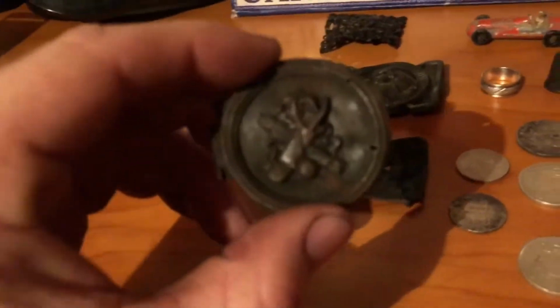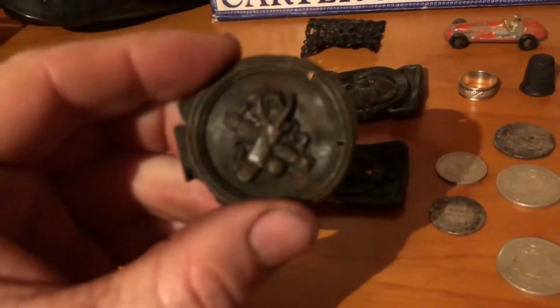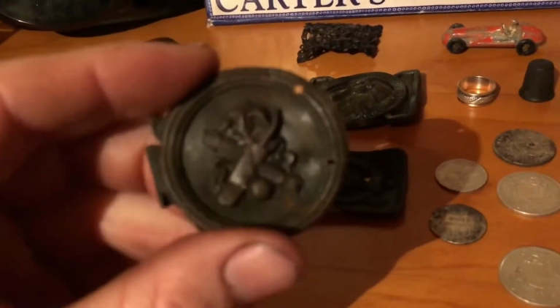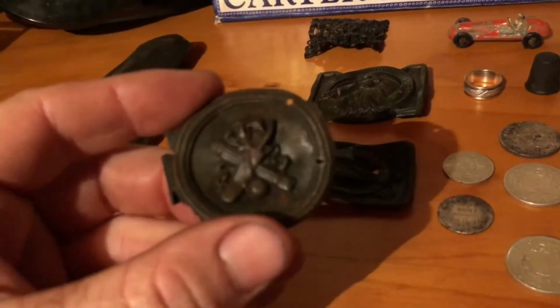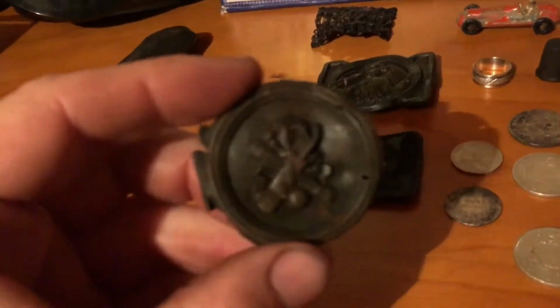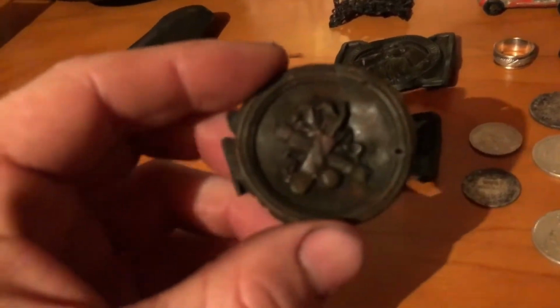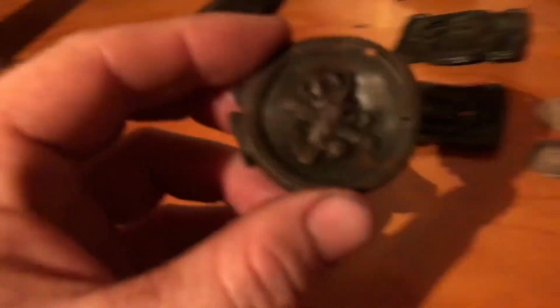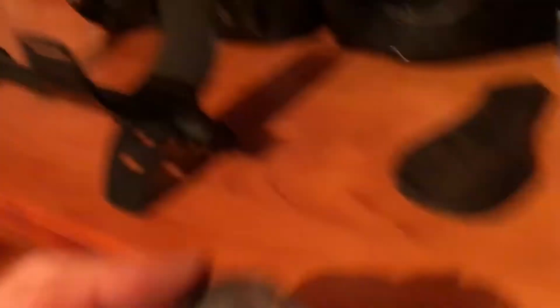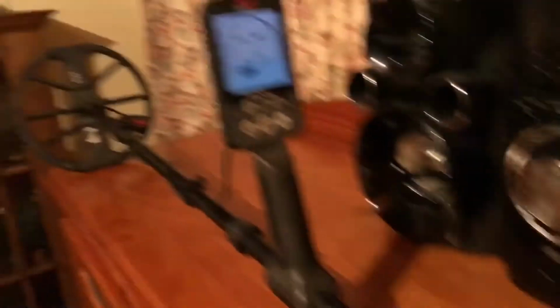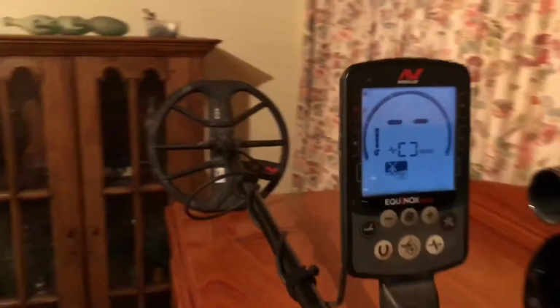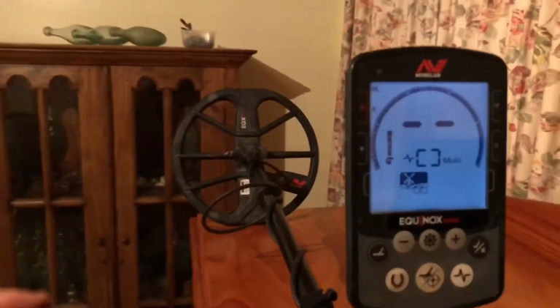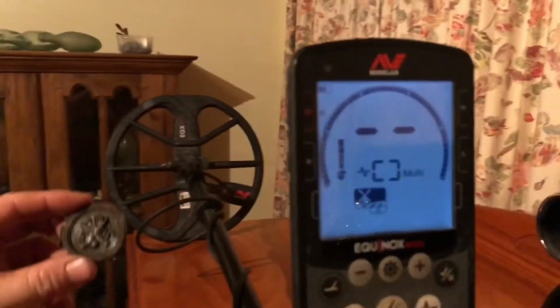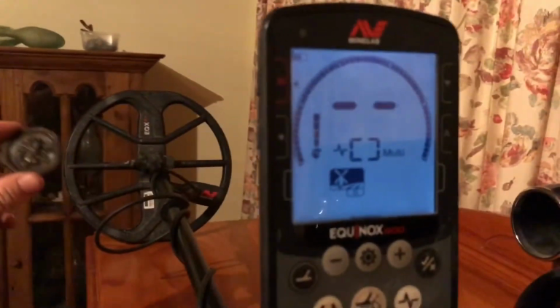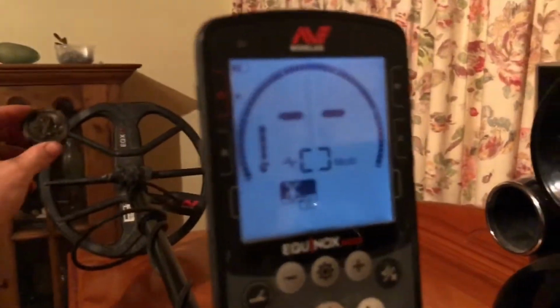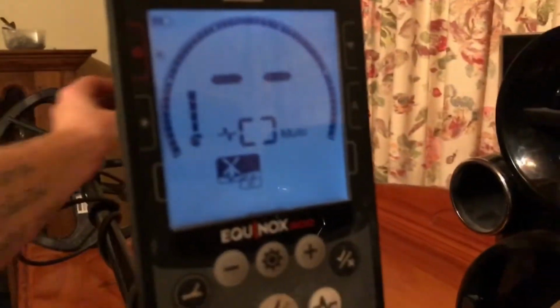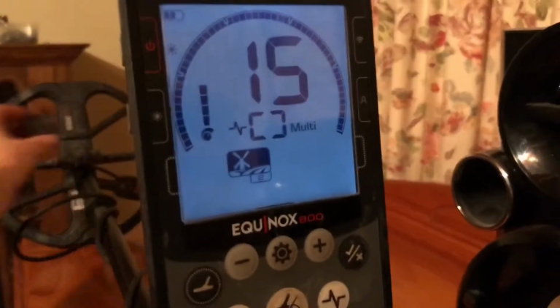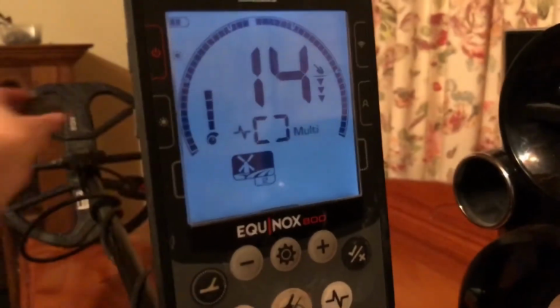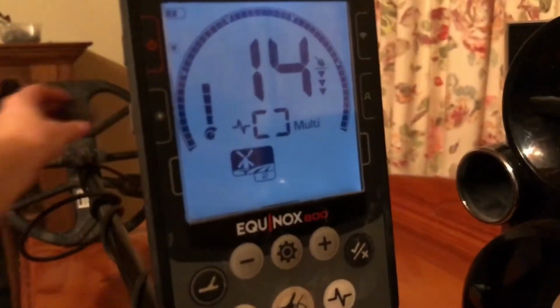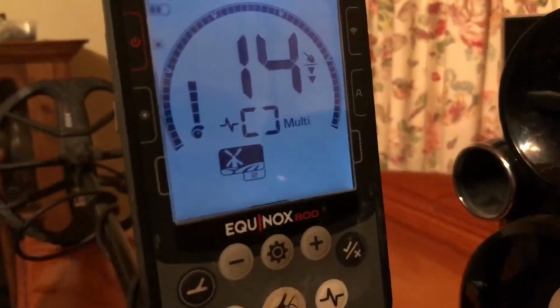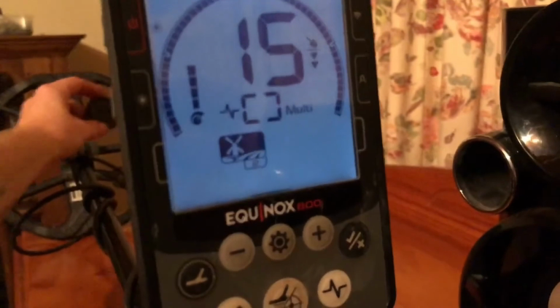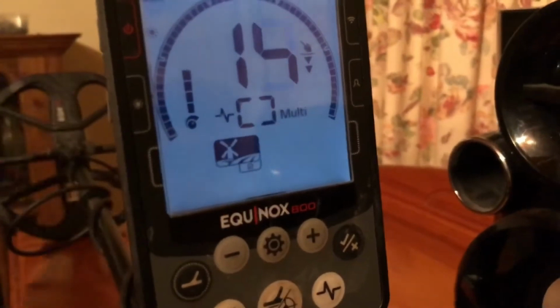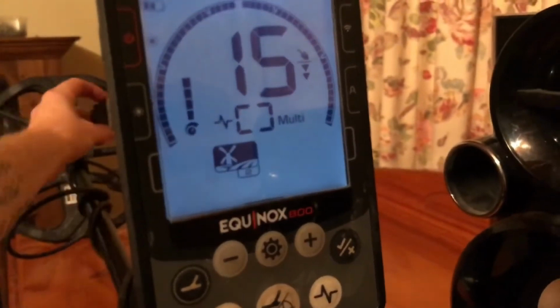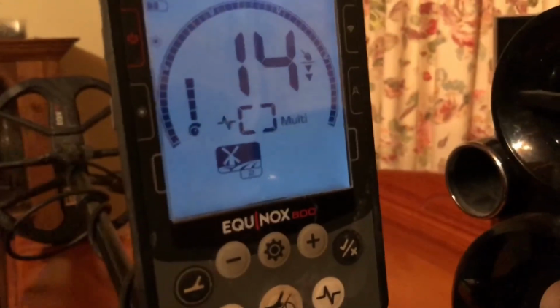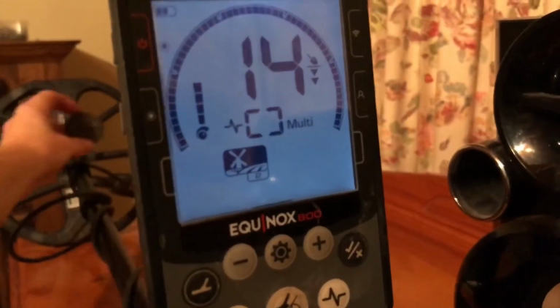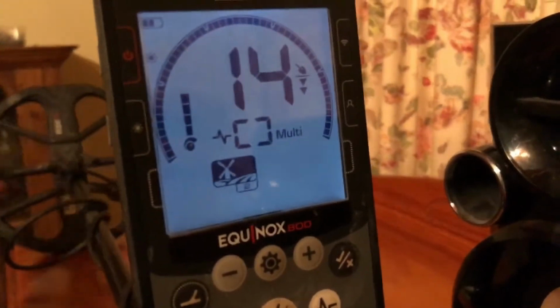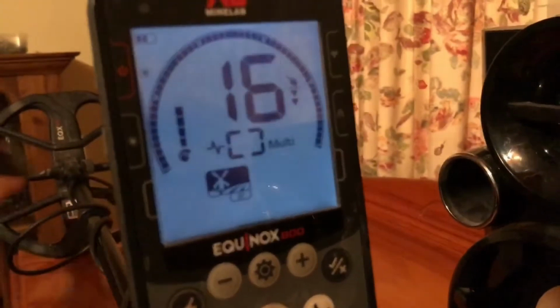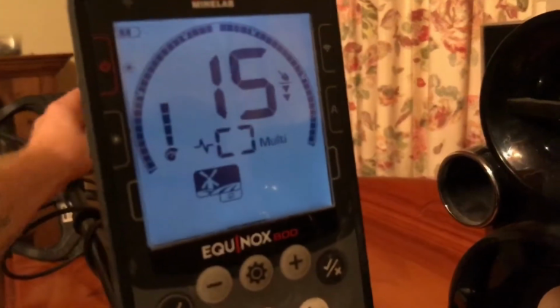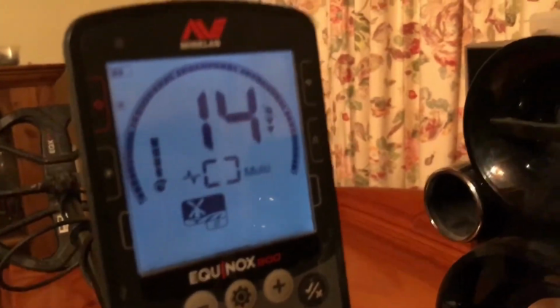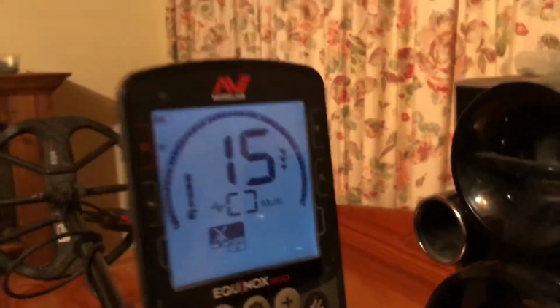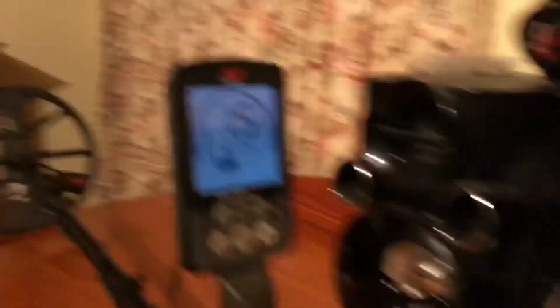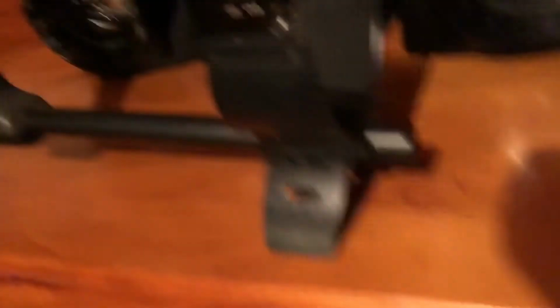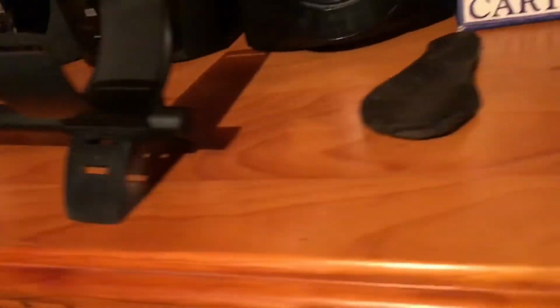We've got this little cricket buckle. 14, 15.